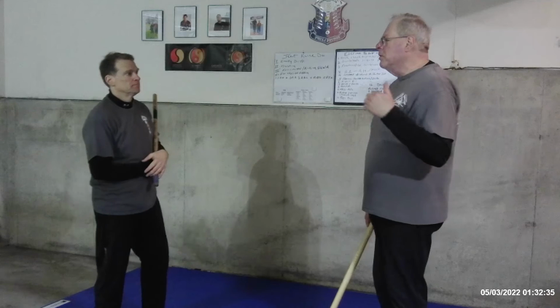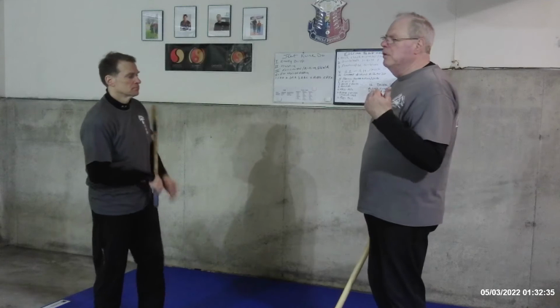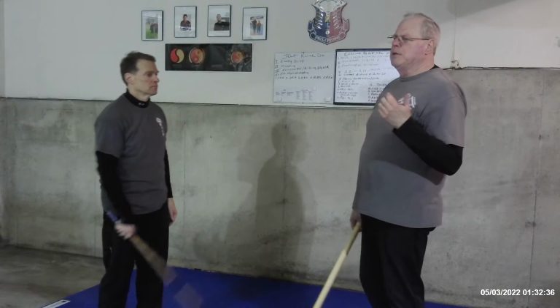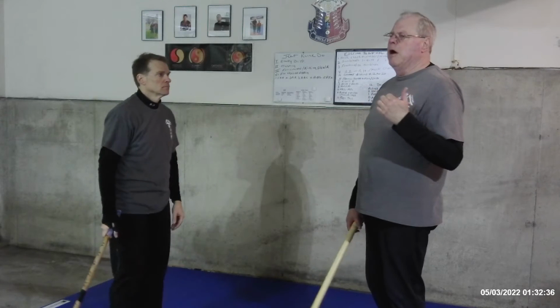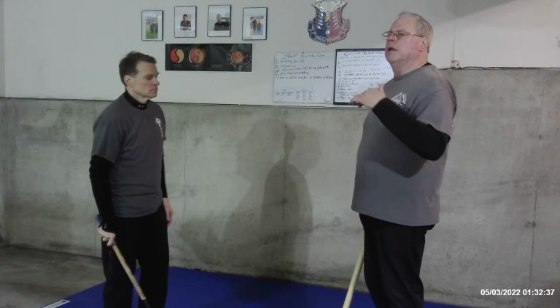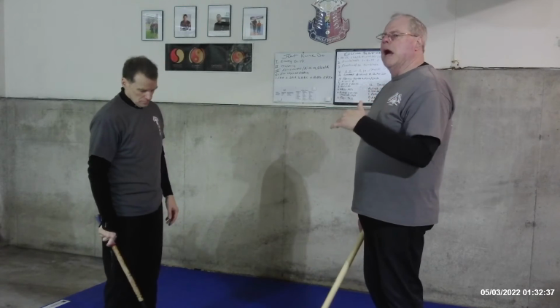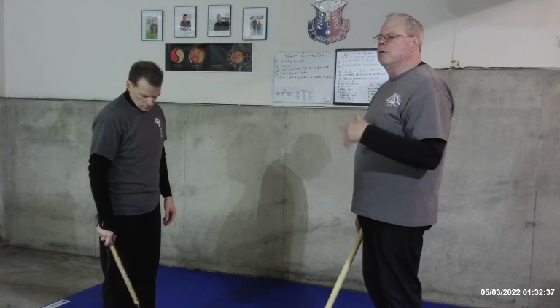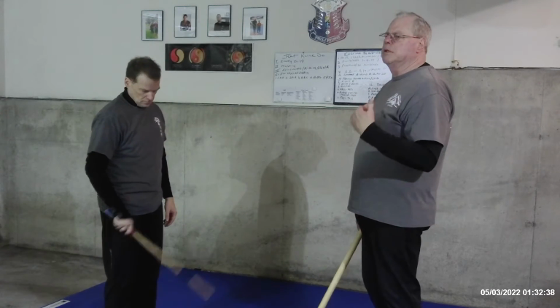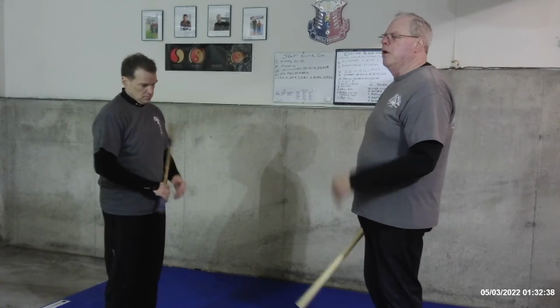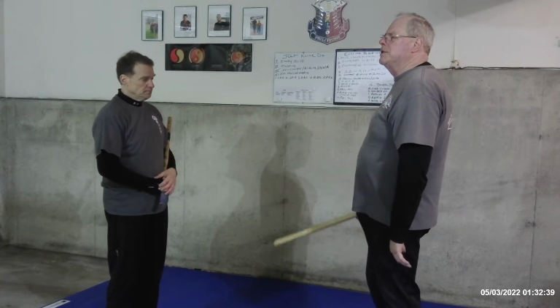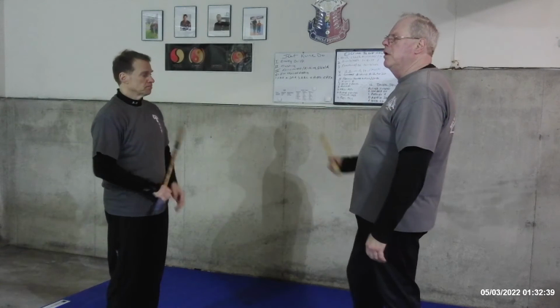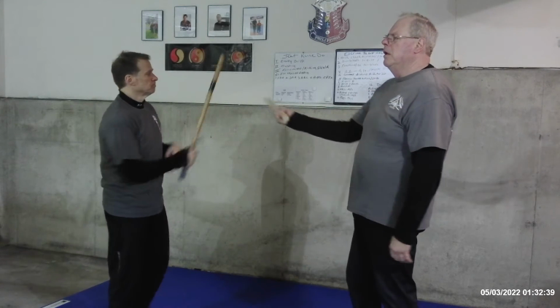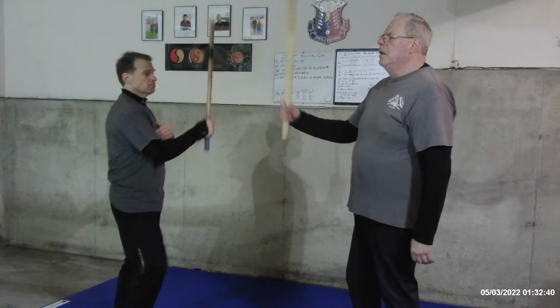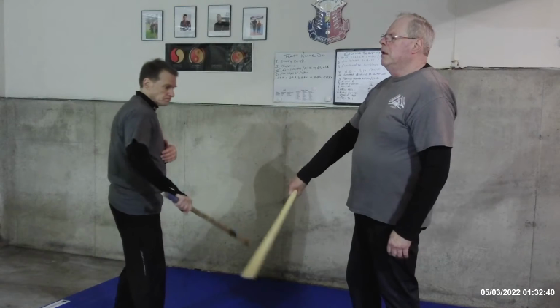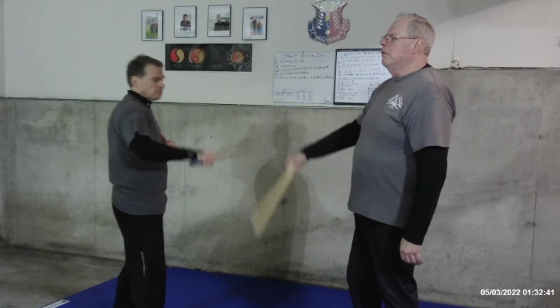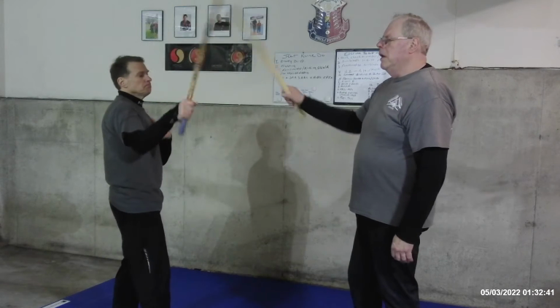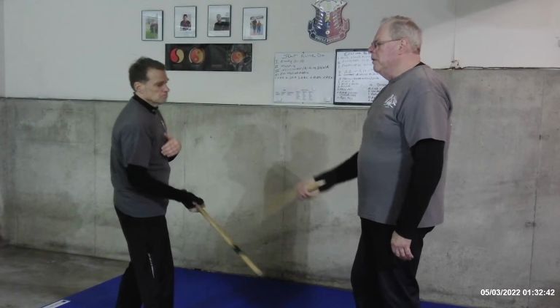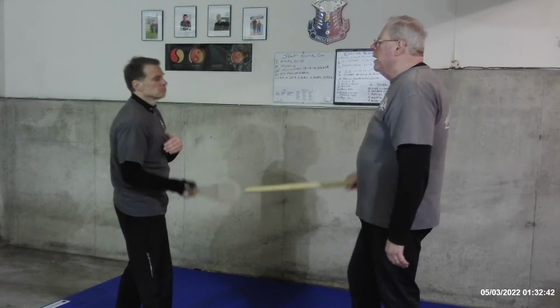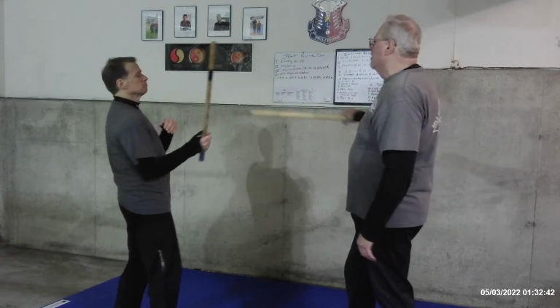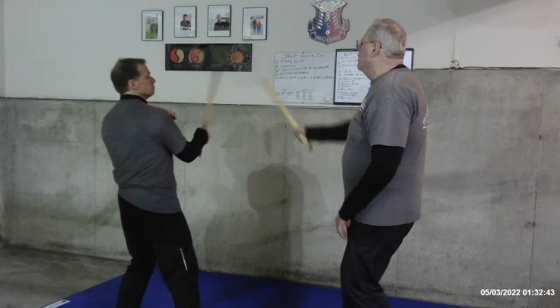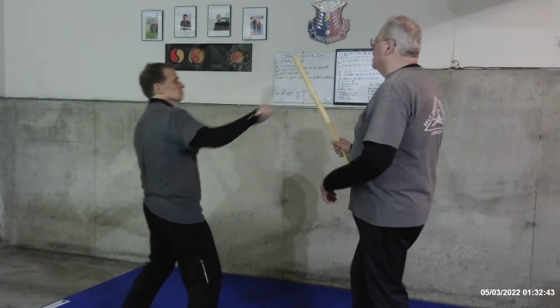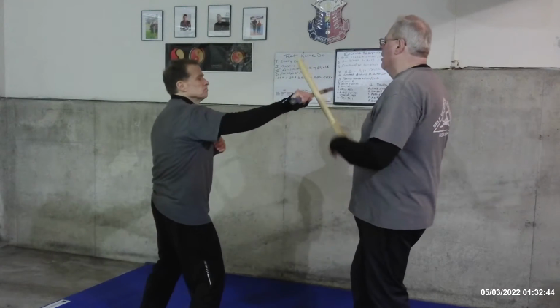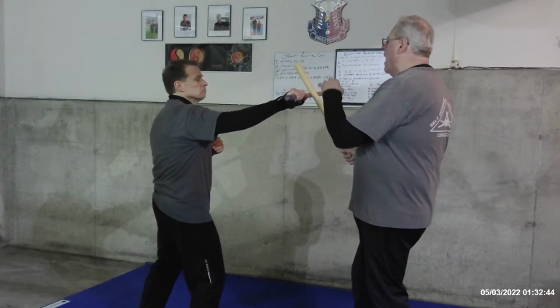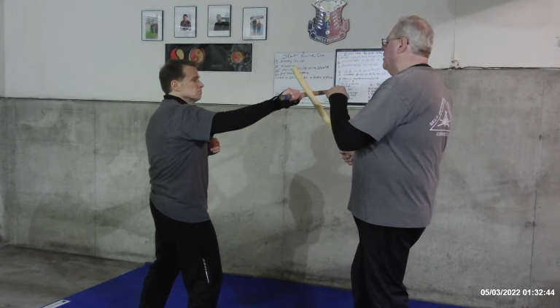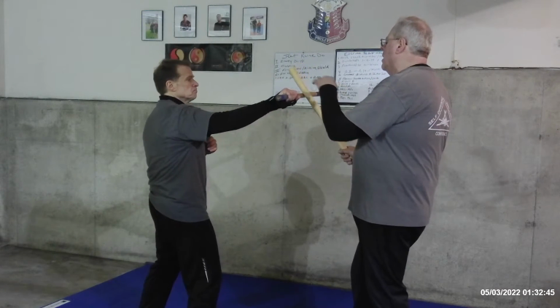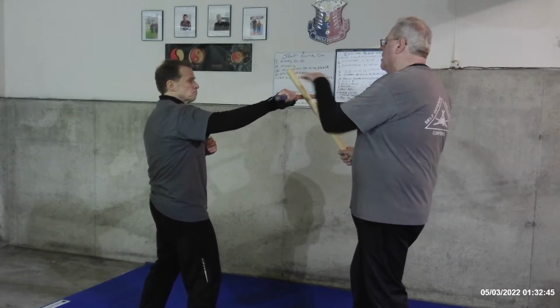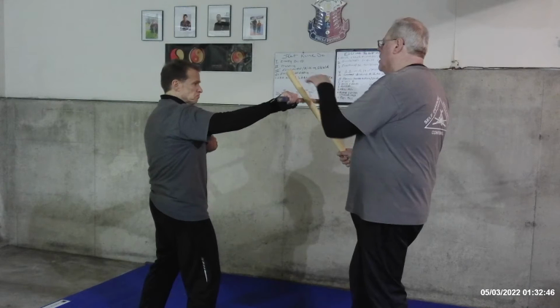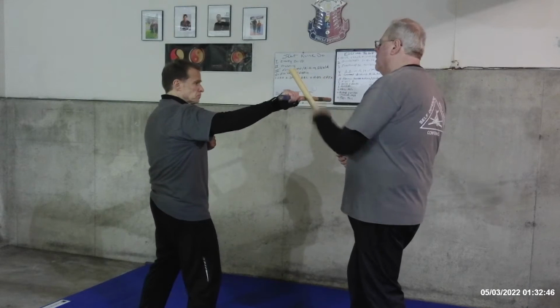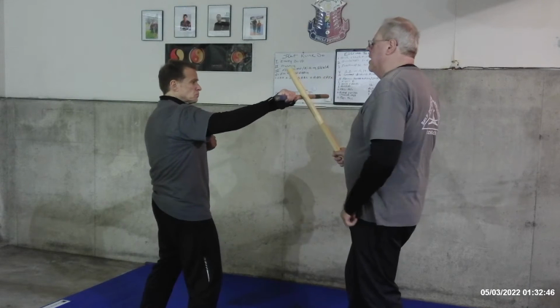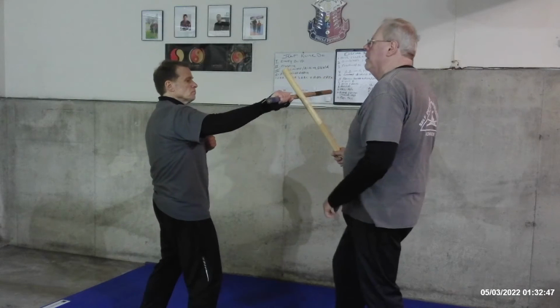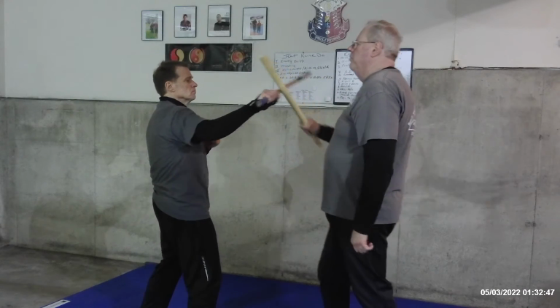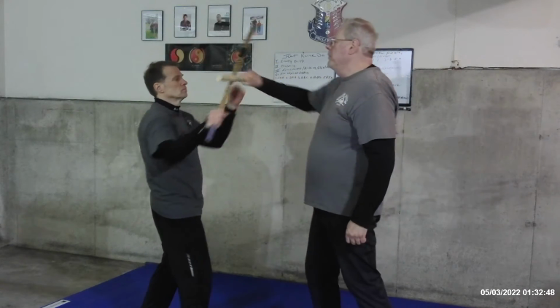I'm going to do a little whack chunk counter and then counter to it. We're going to start off out of the center wall here. And if I'm ready, he's going to give me a backhand. And I'm going to just kind of drive in.